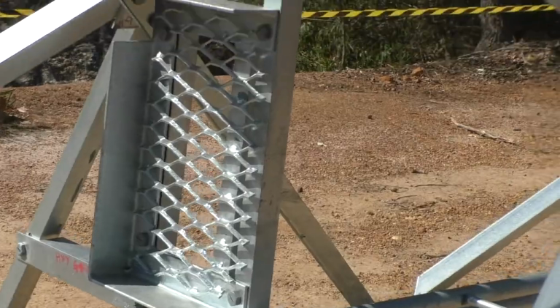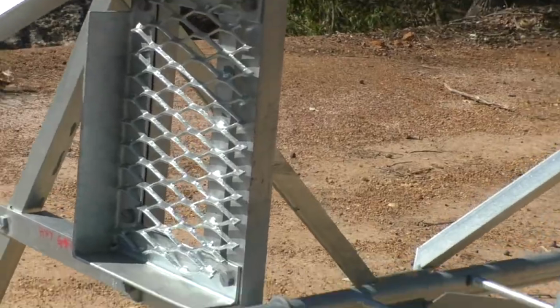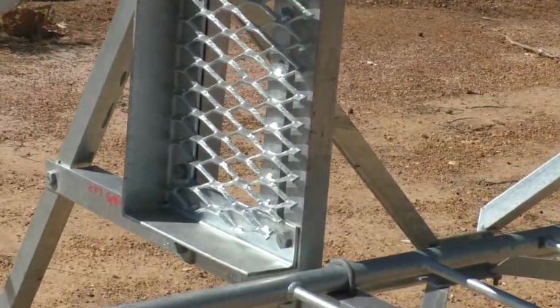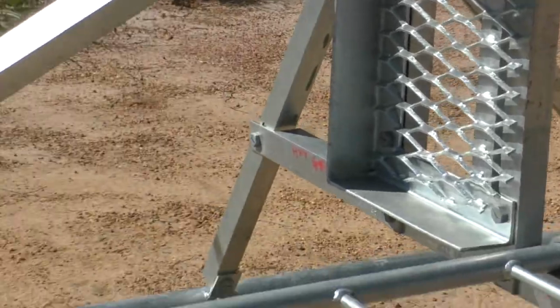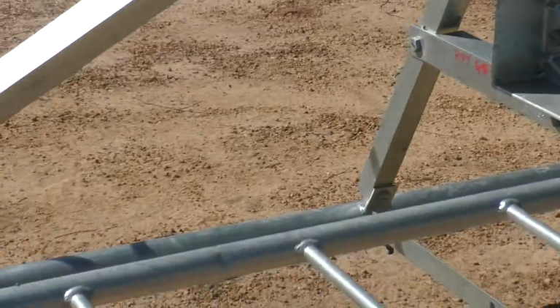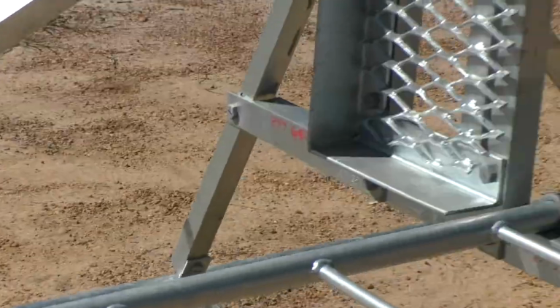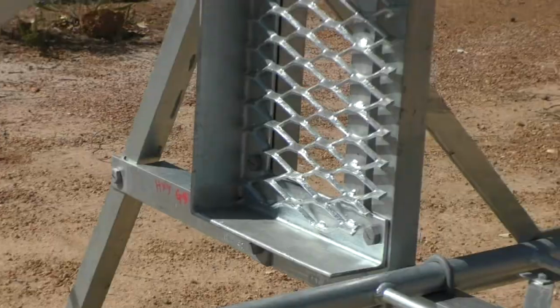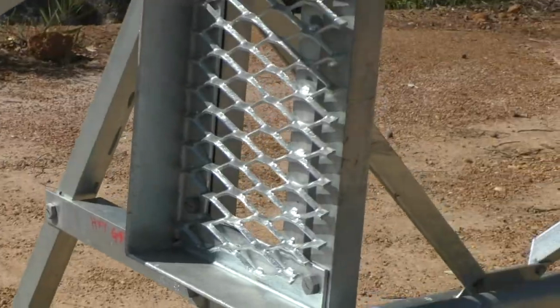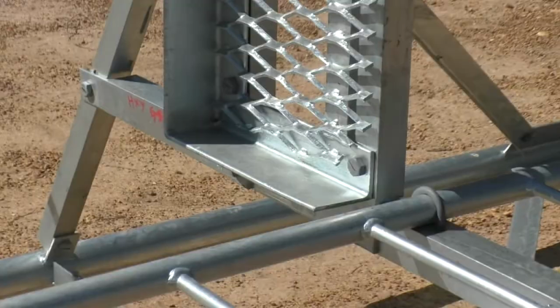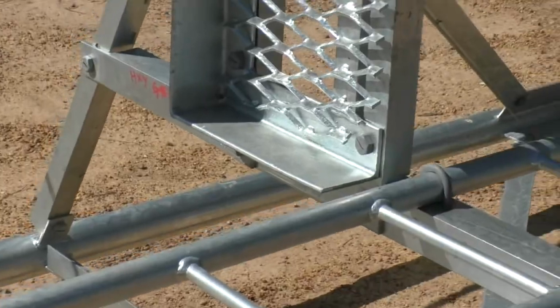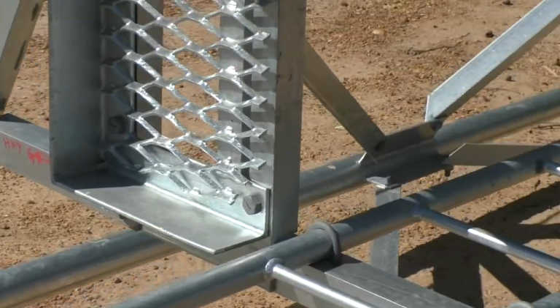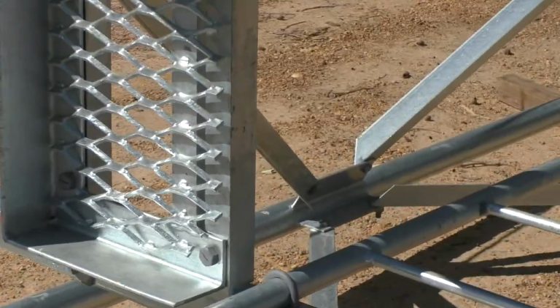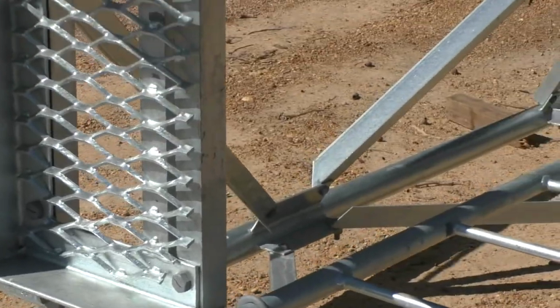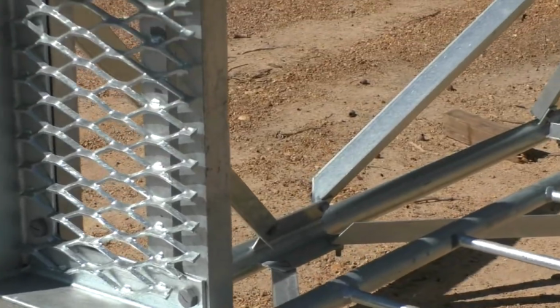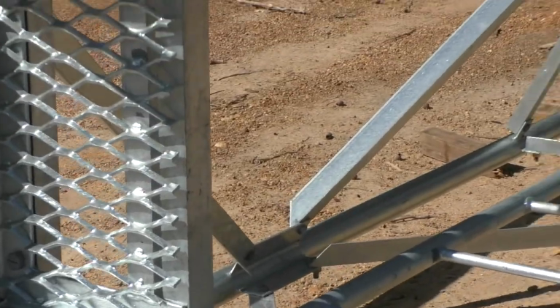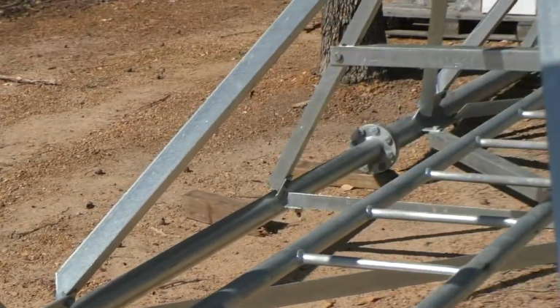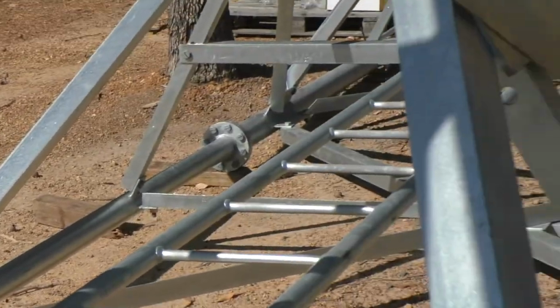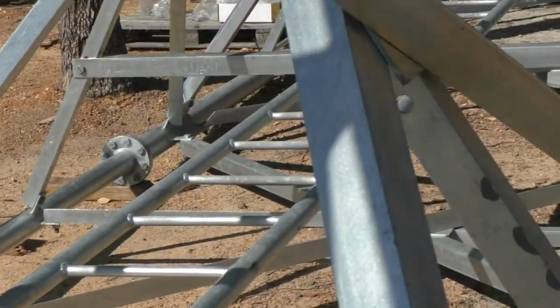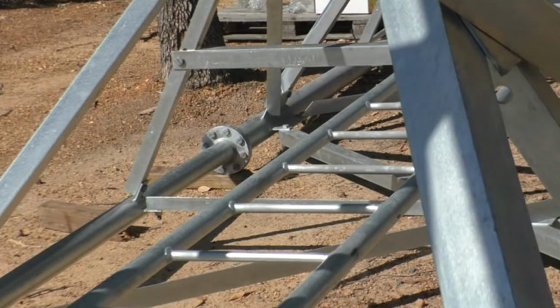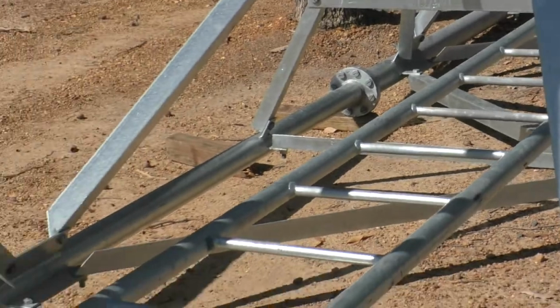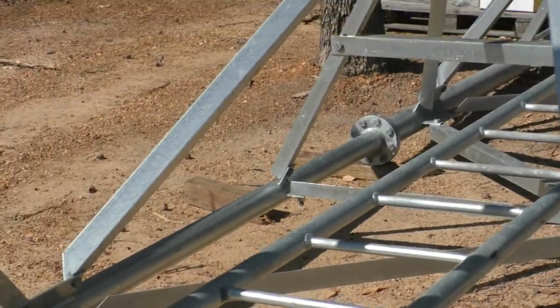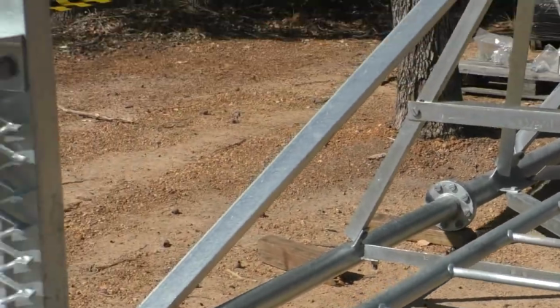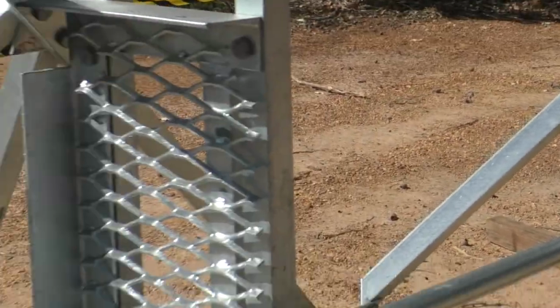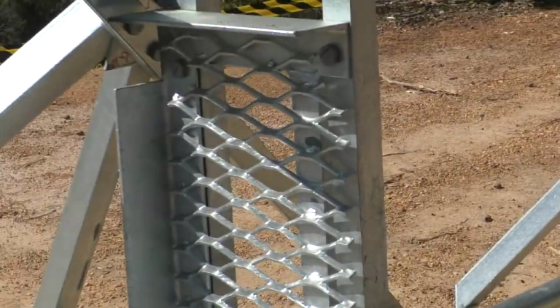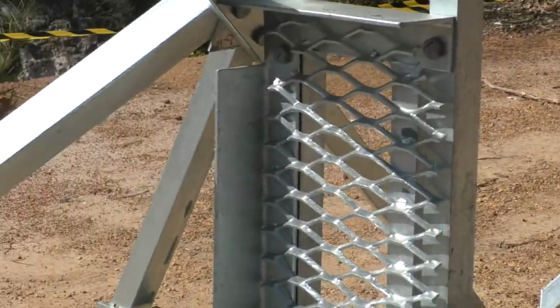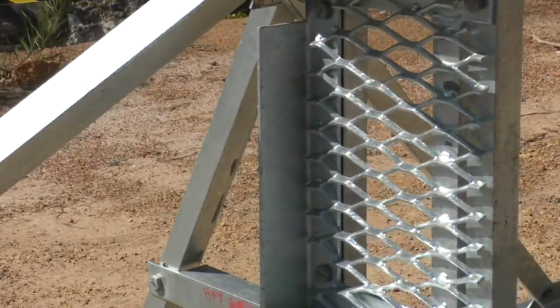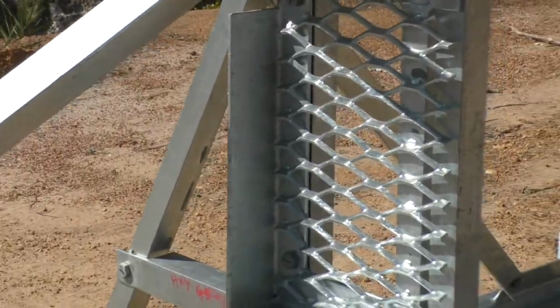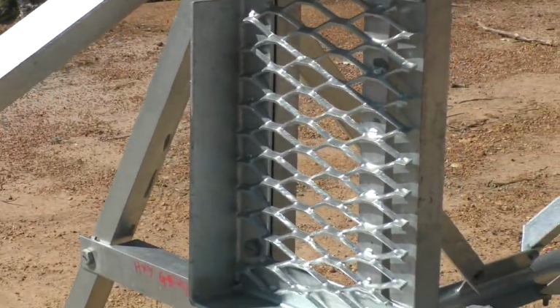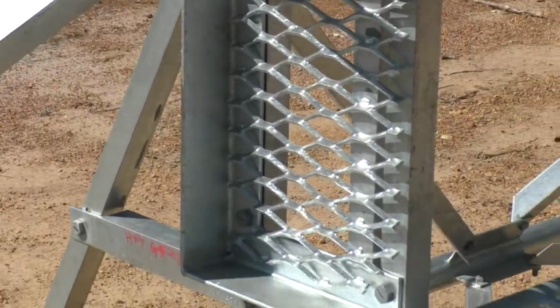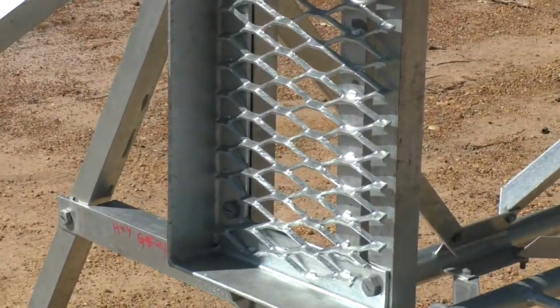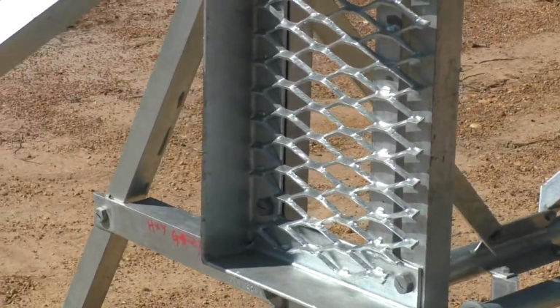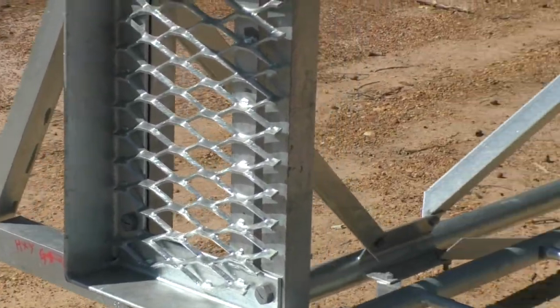So when you're going up the ladder, you can stop and stand on the little platform there just to rest your legs.